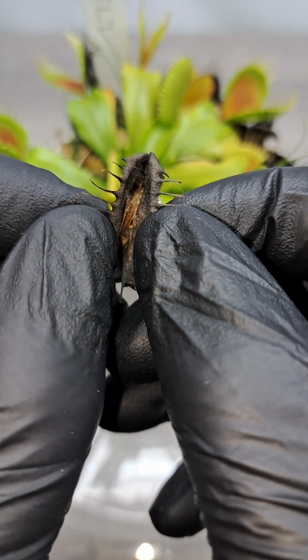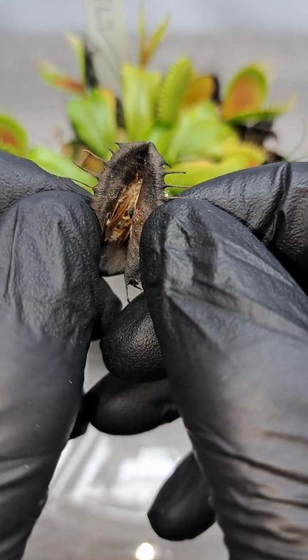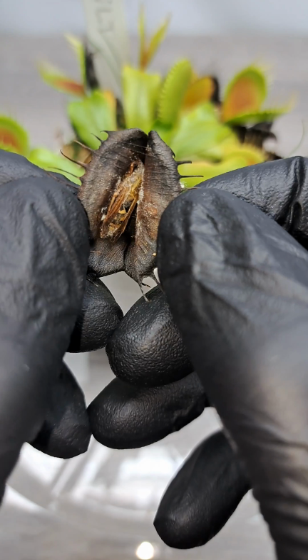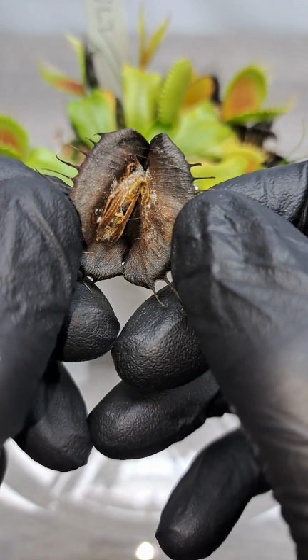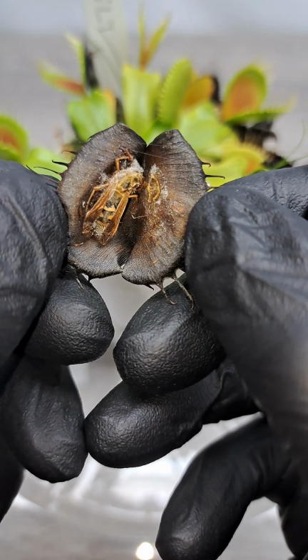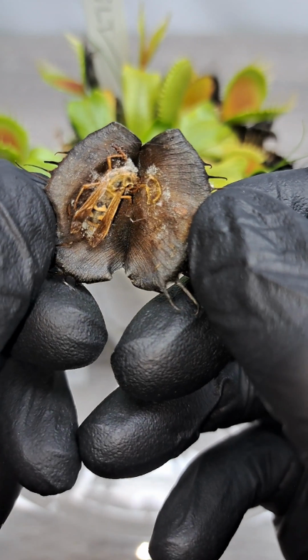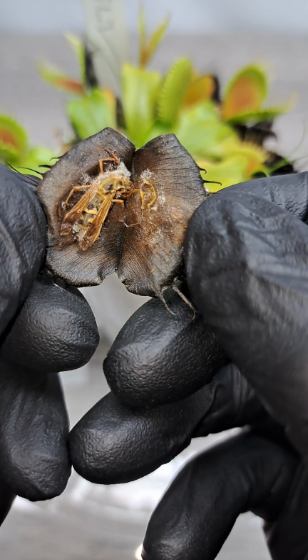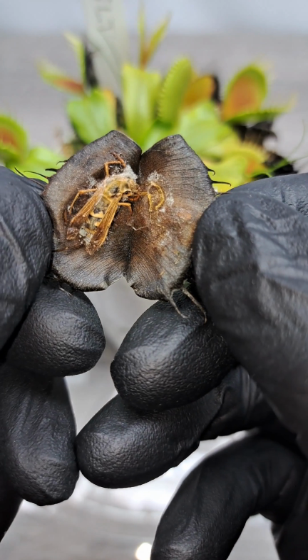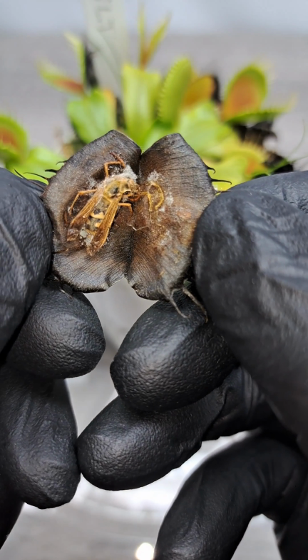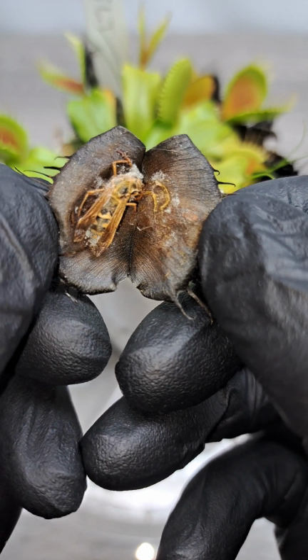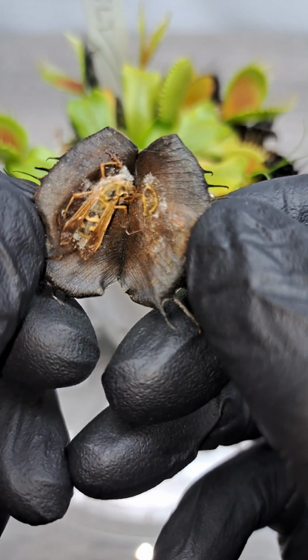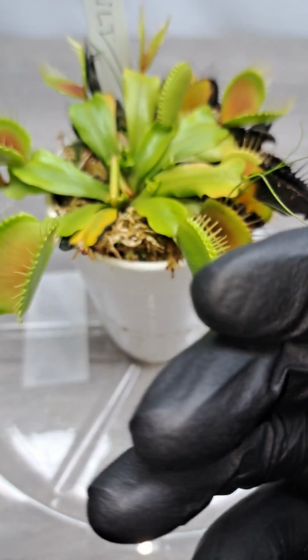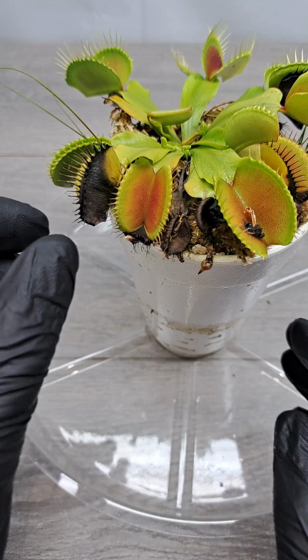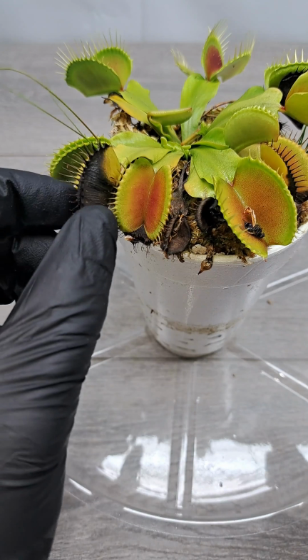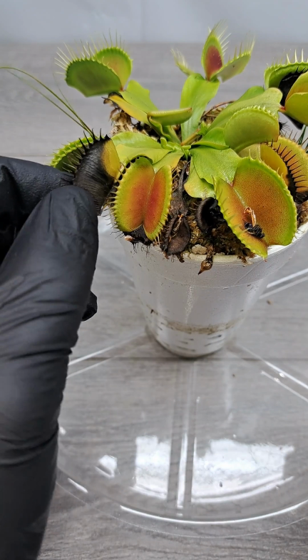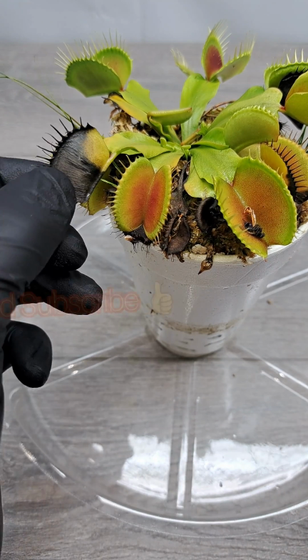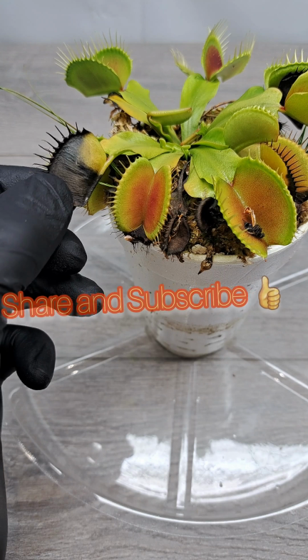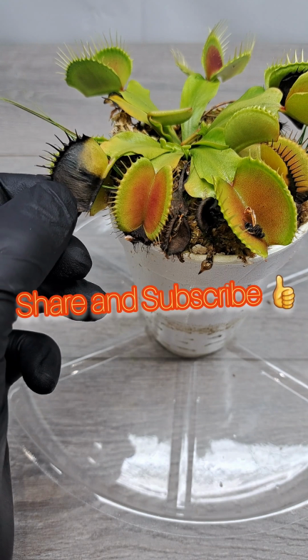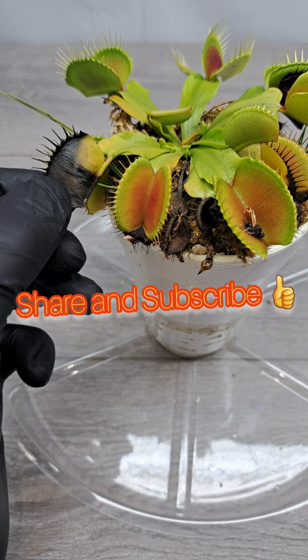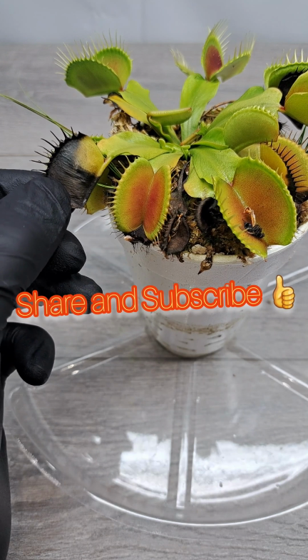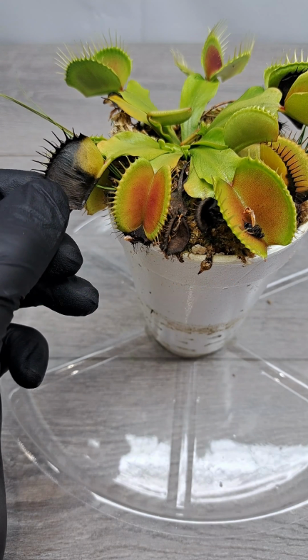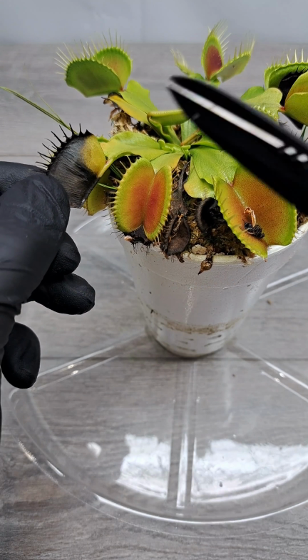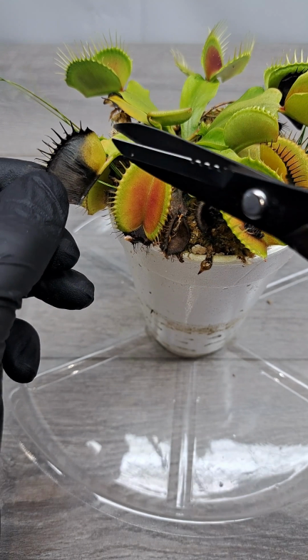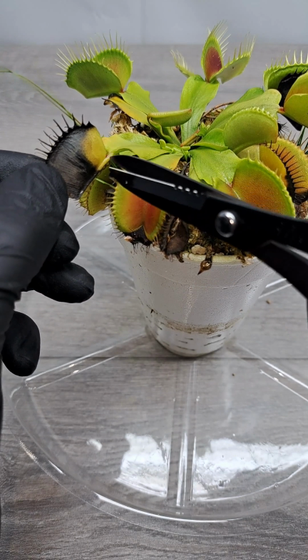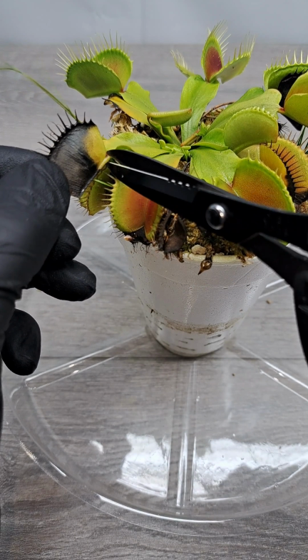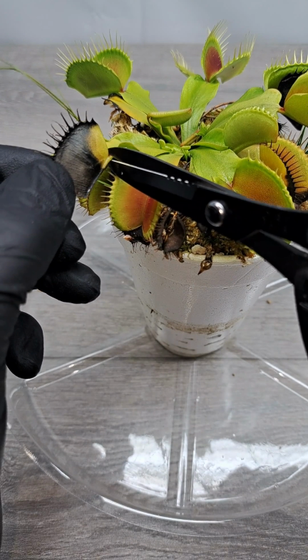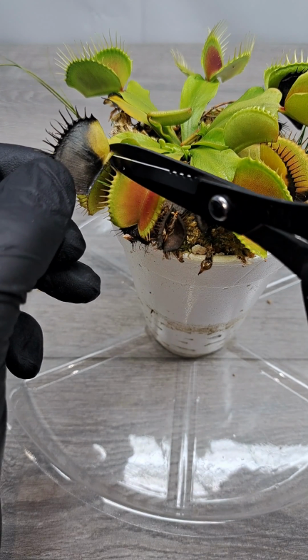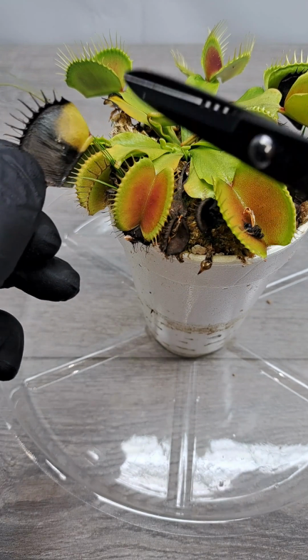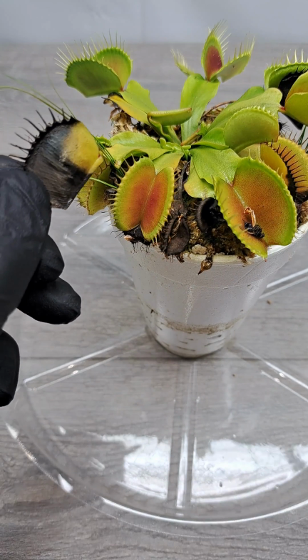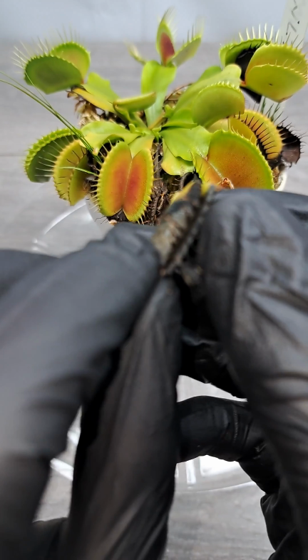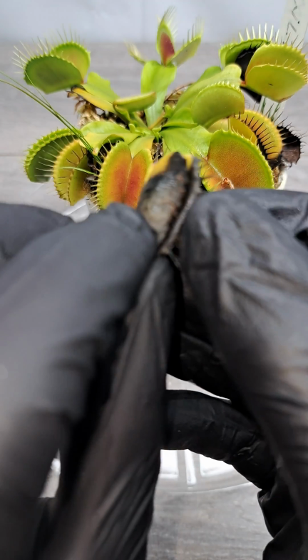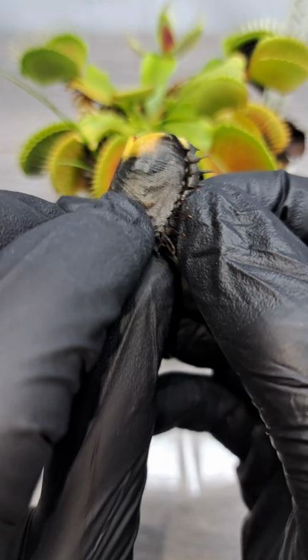The first one is a yellow jacket, nice and decomposed. The plant definitely ate a lot there. Let's go ahead and see what plant number two has inside. I want to make a note that I always use sterilized scissors whenever cutting.